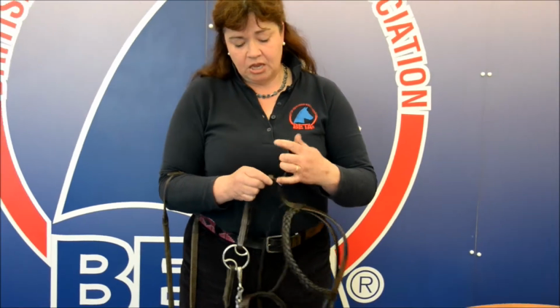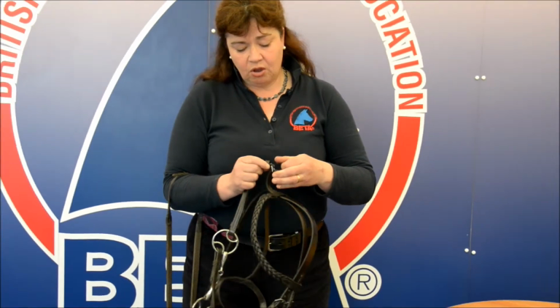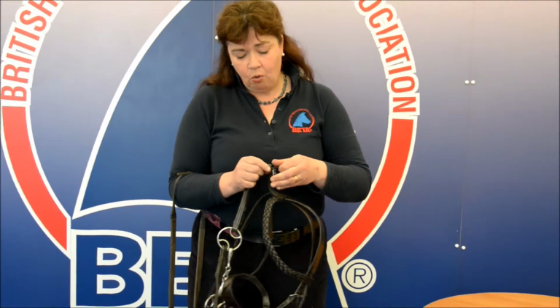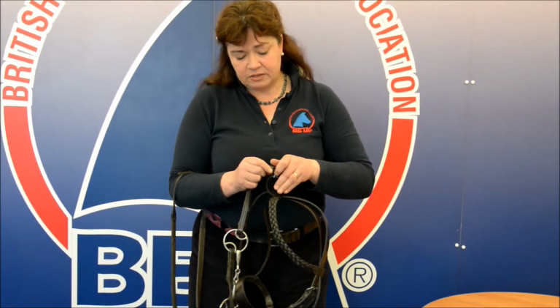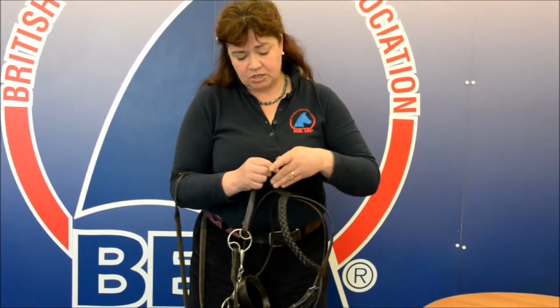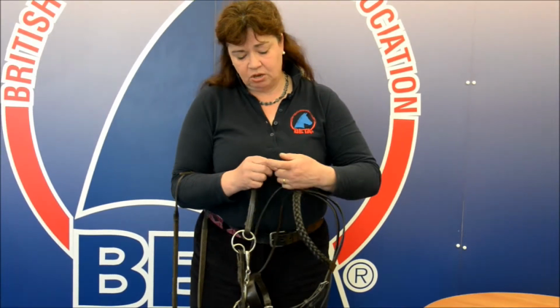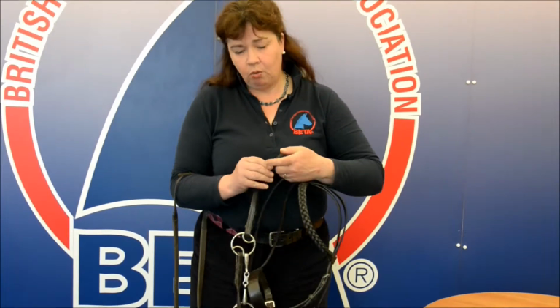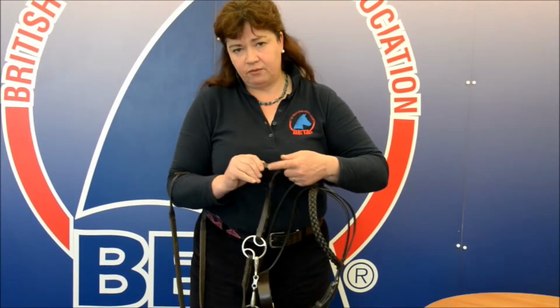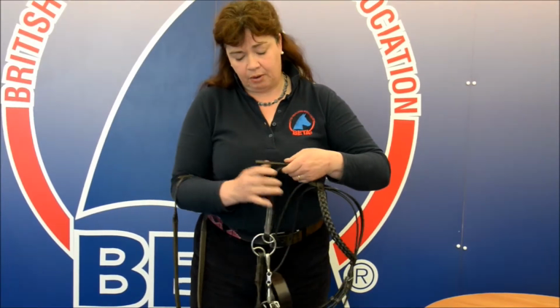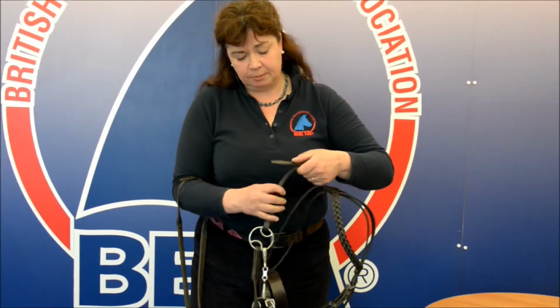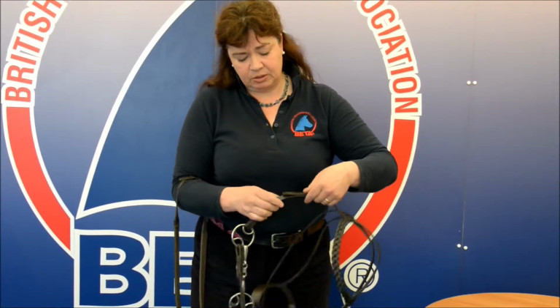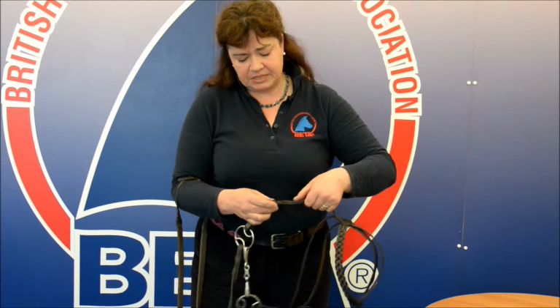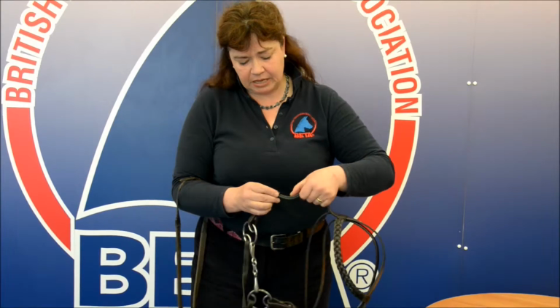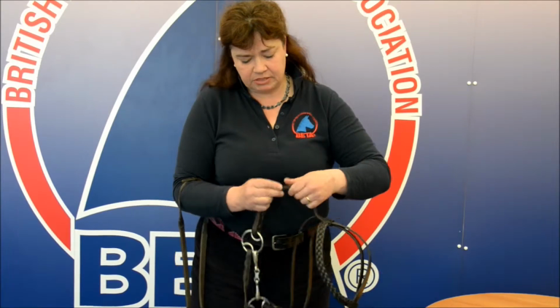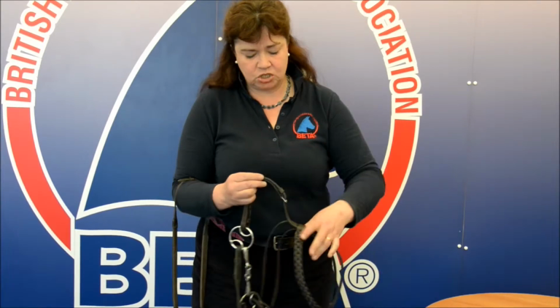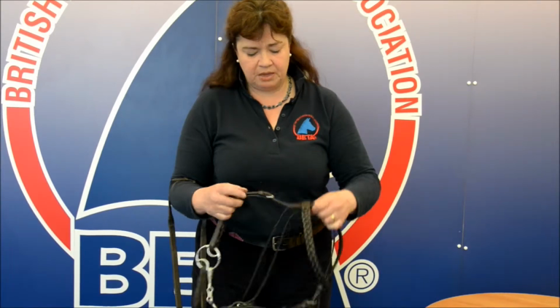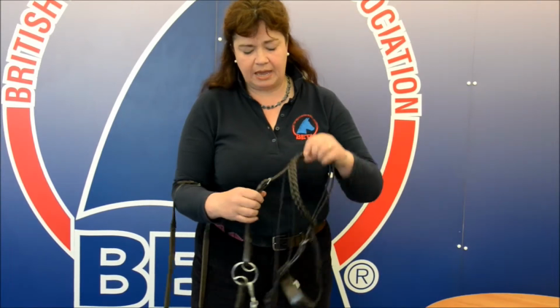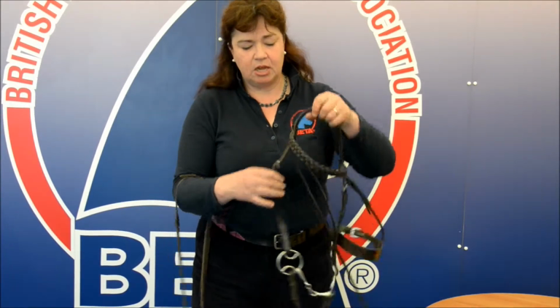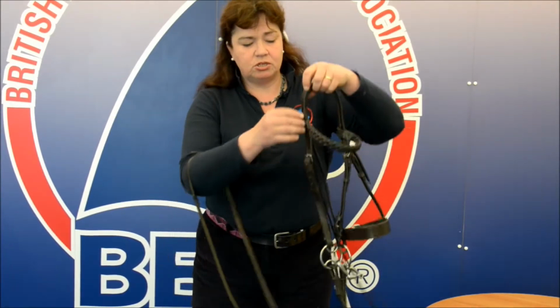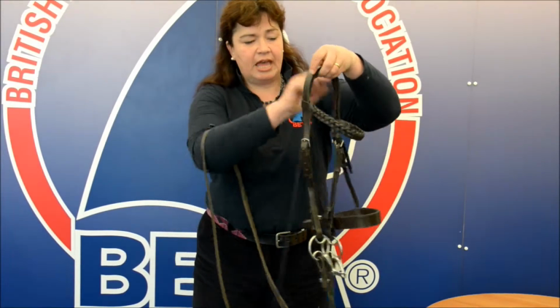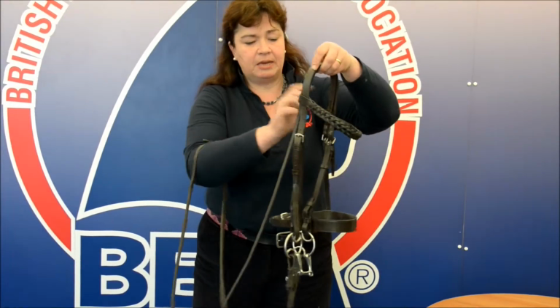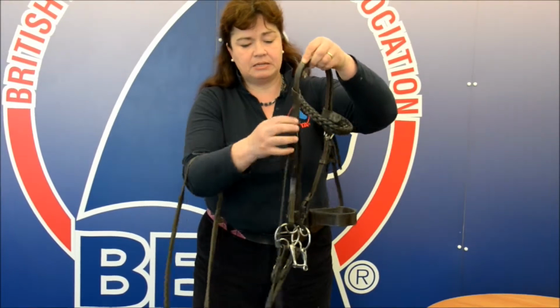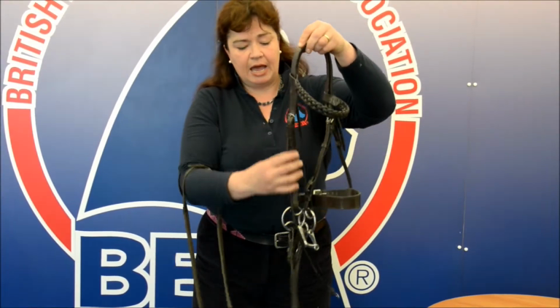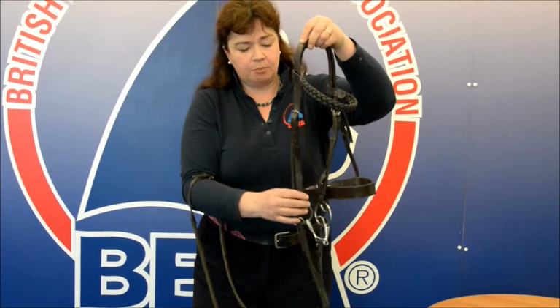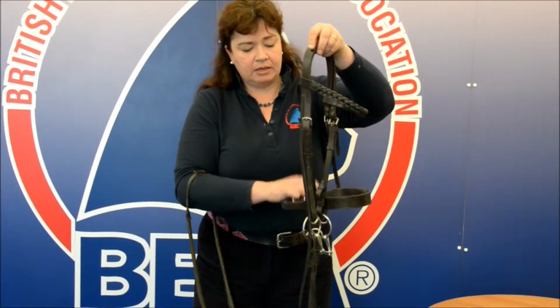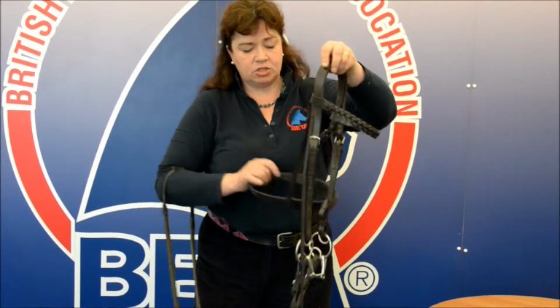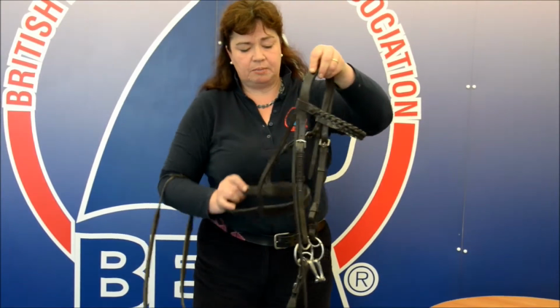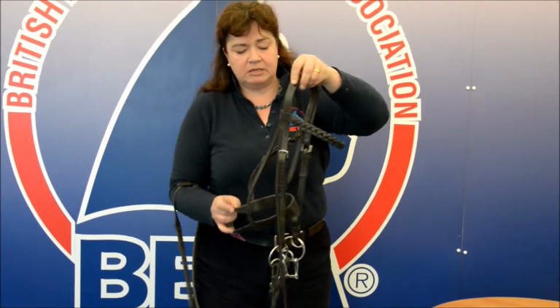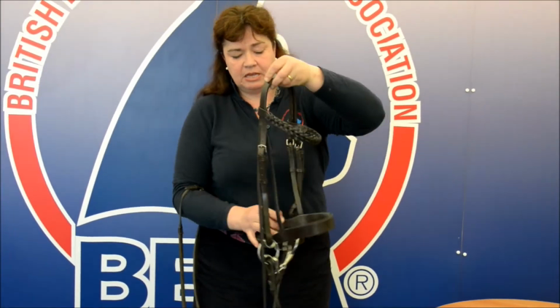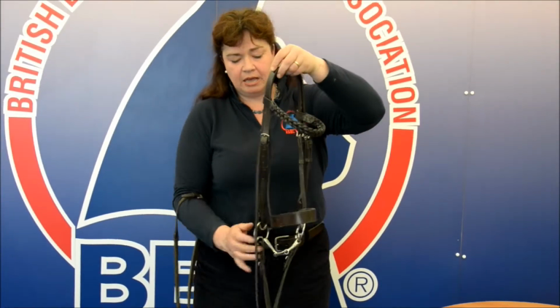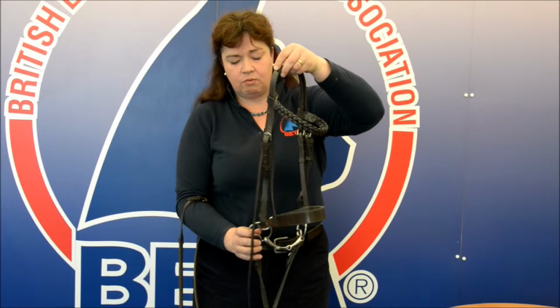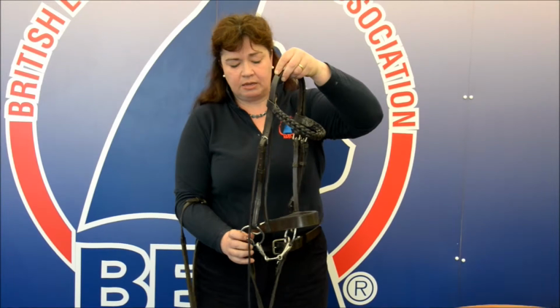Check all of the stitching all over the bridle, but with particular attention being made to the head piece, the bridle's cheek pieces, and the reins.